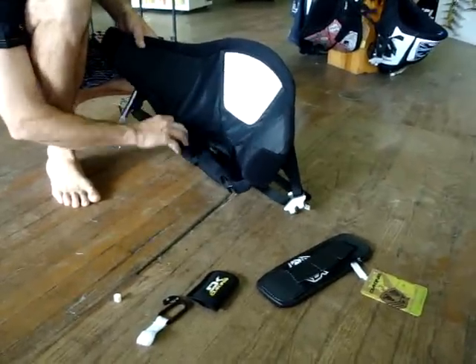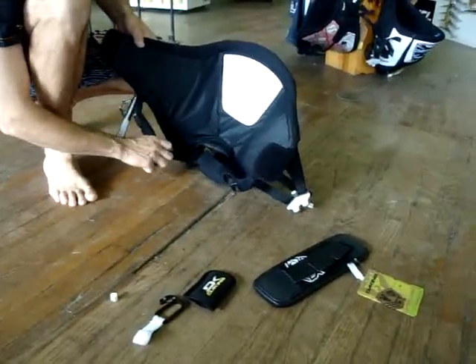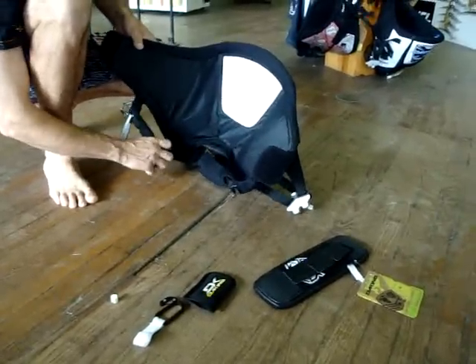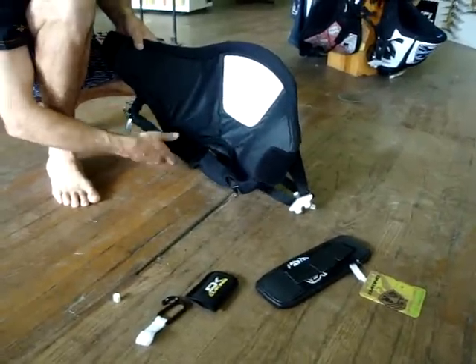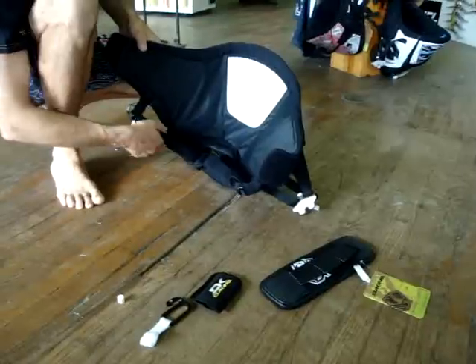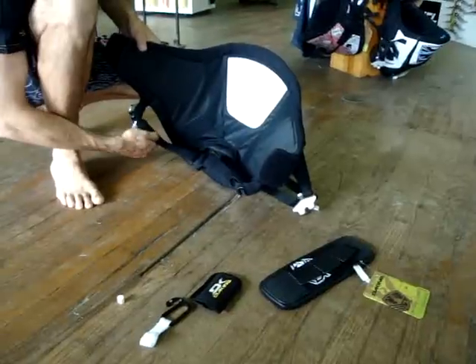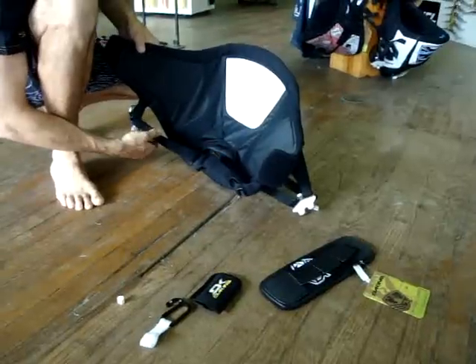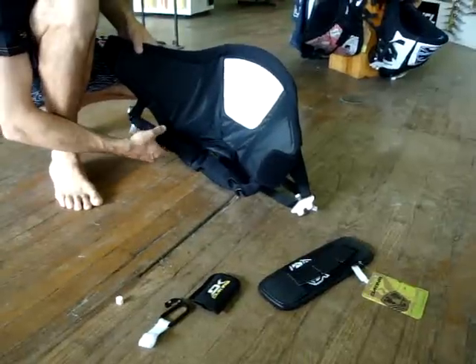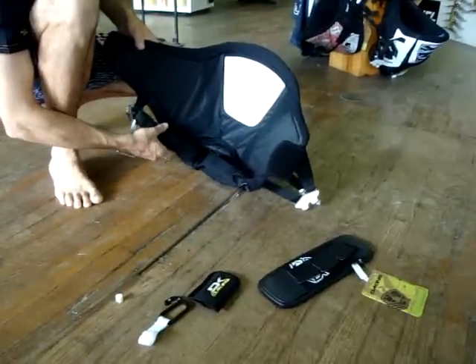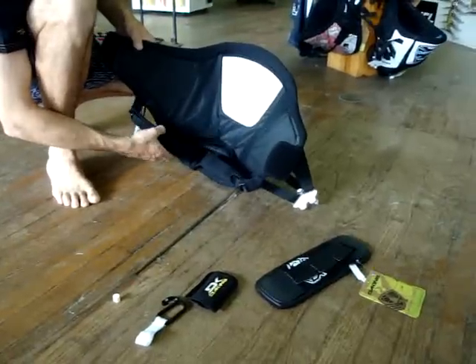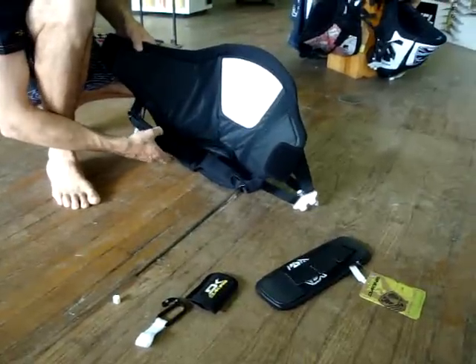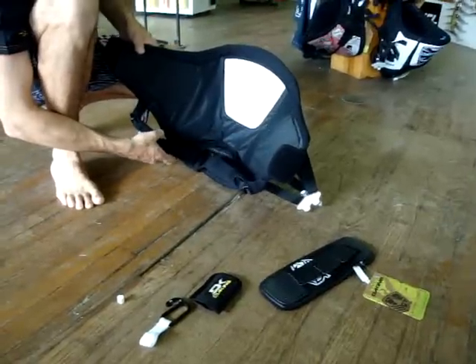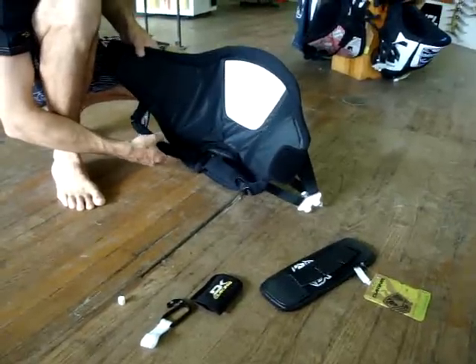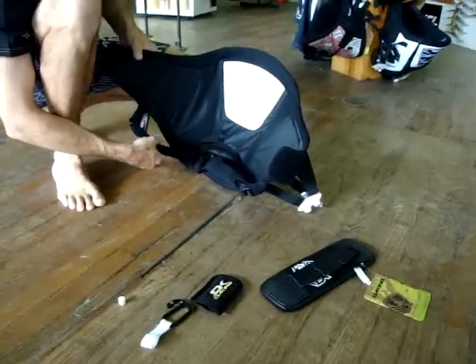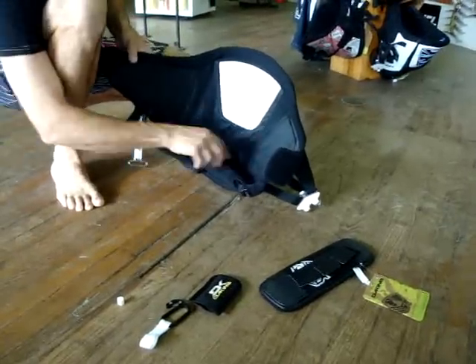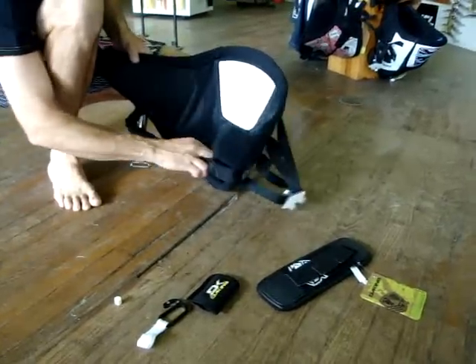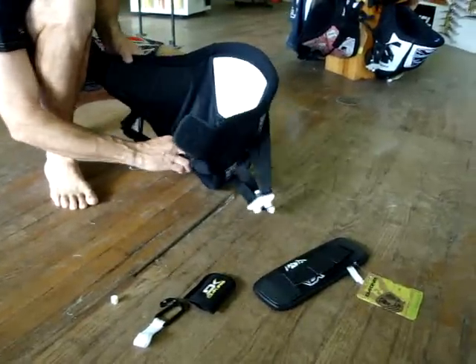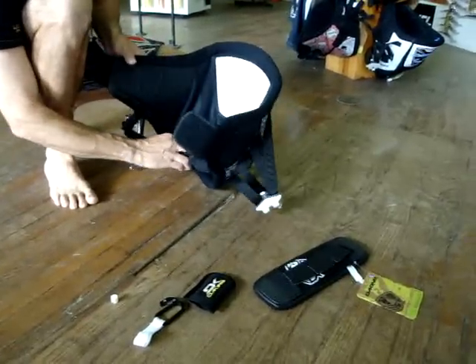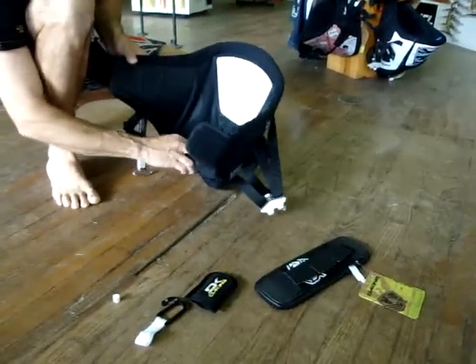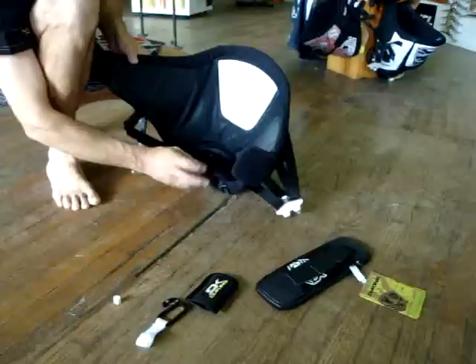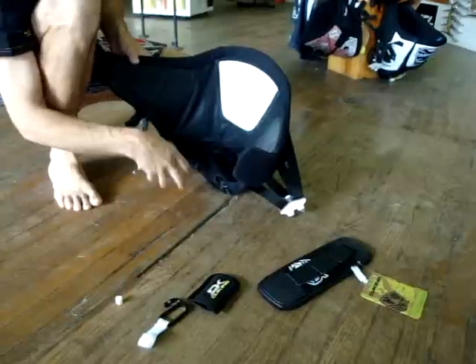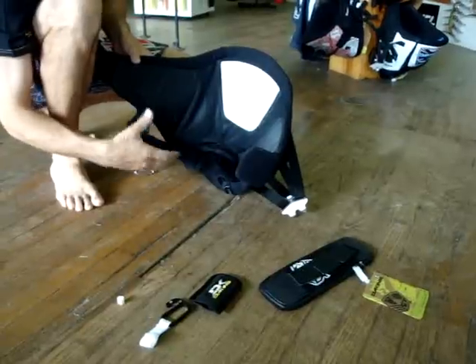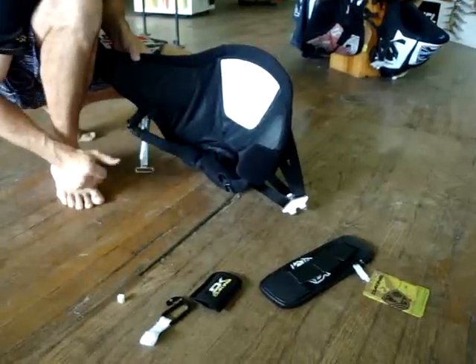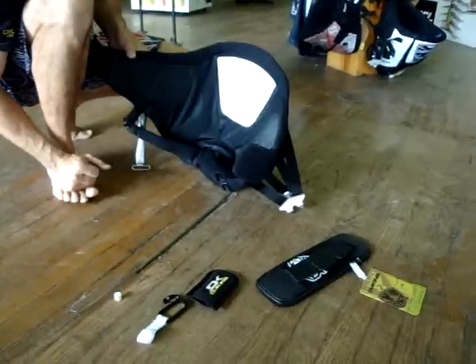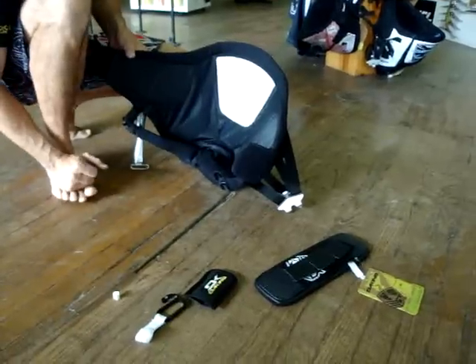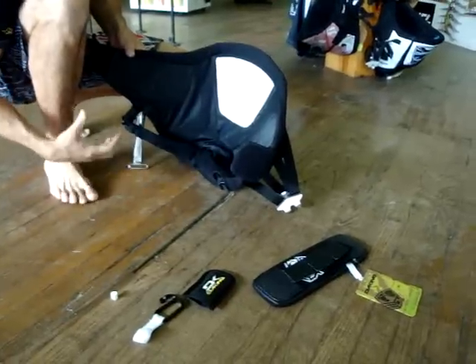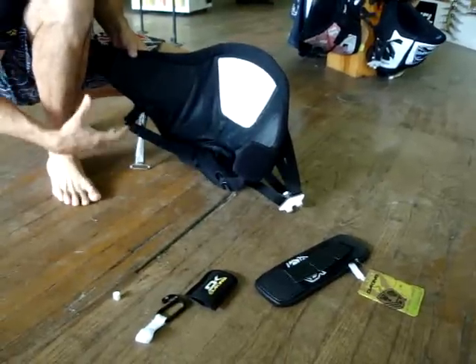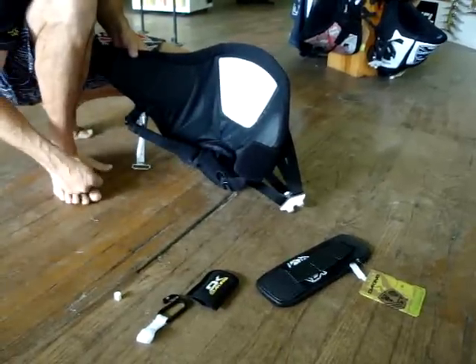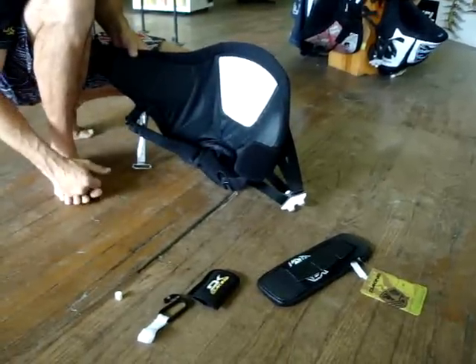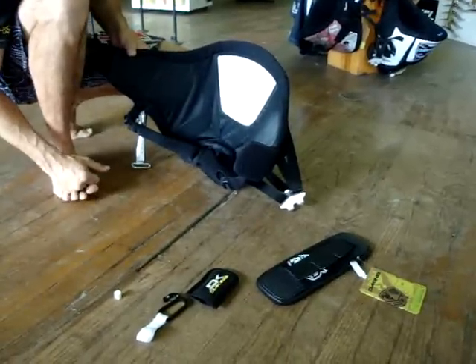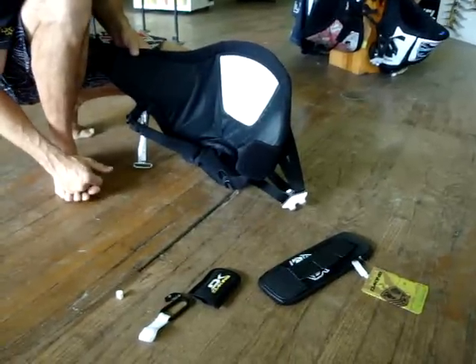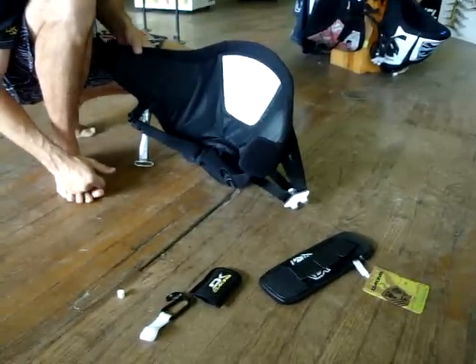It does have the straps — they're very cushioned, very comfortable as straps can be. It tightens up, gets a really good grip, and keeps it from riding up into your shoulders.